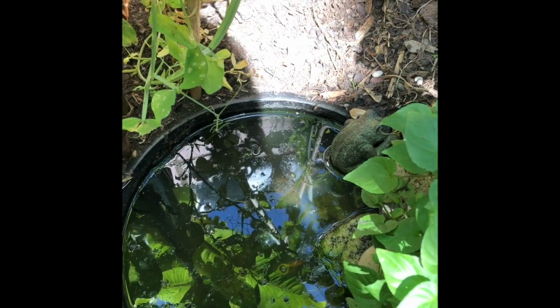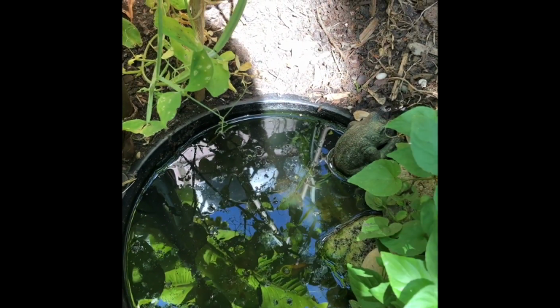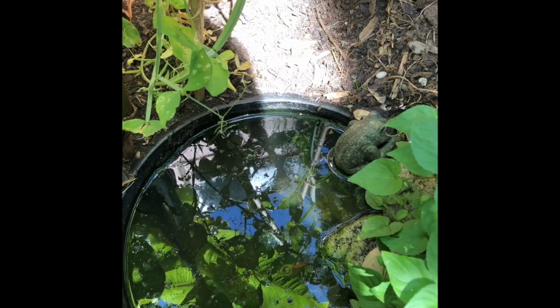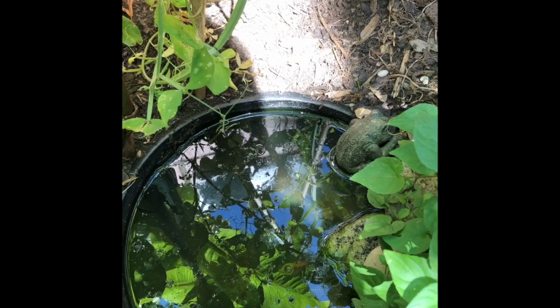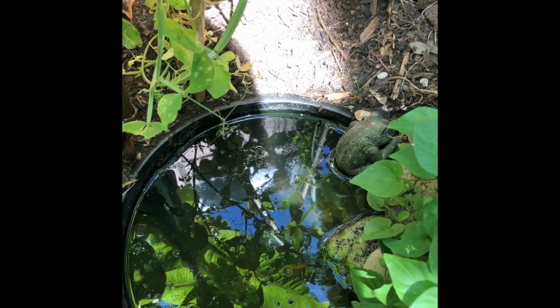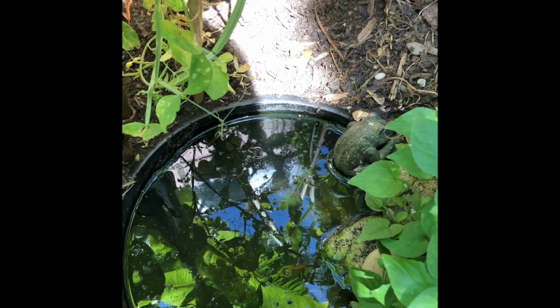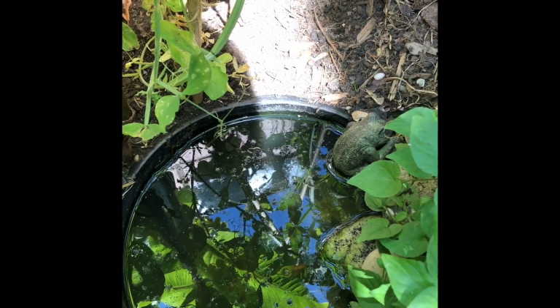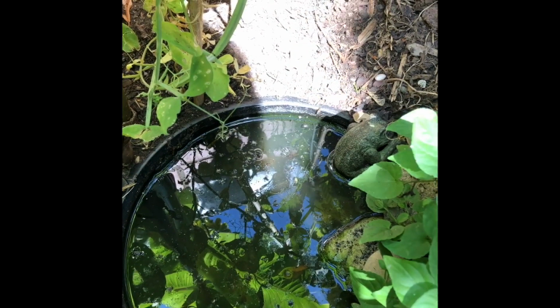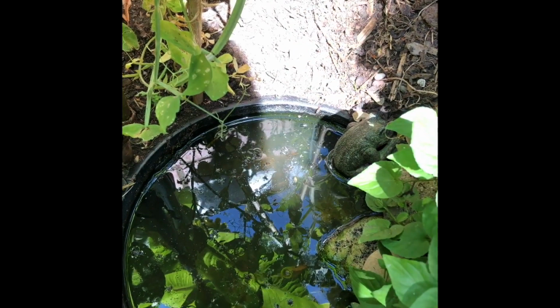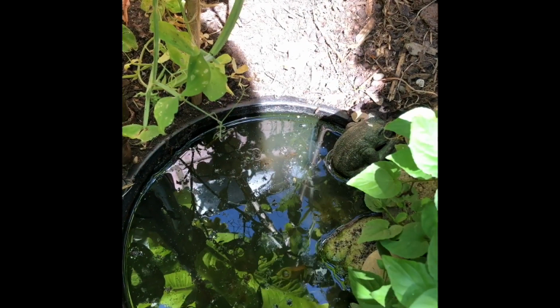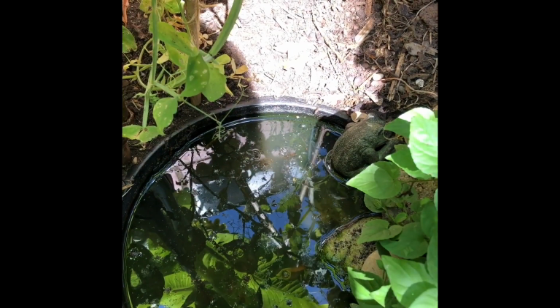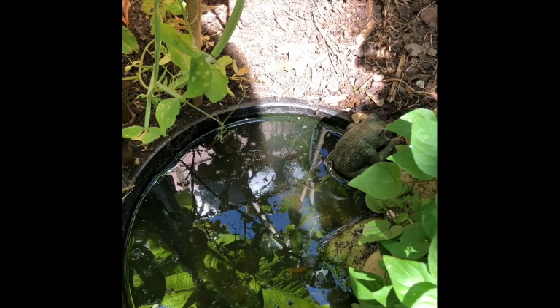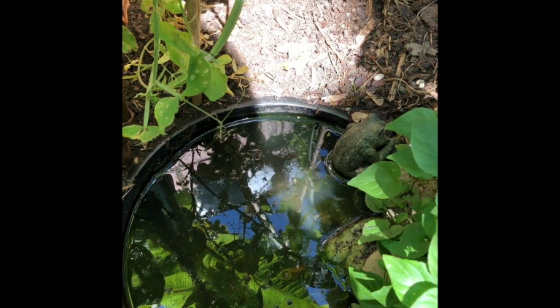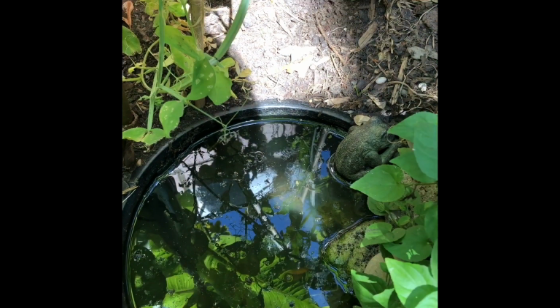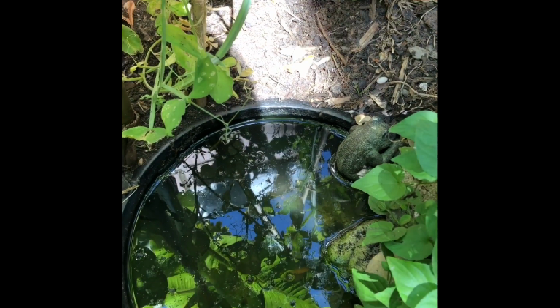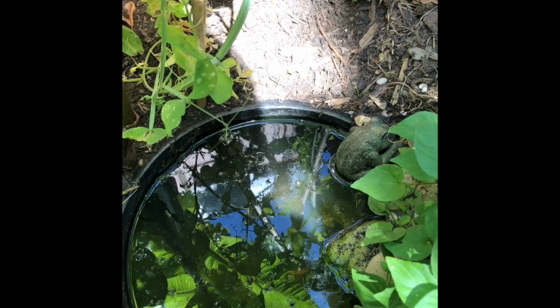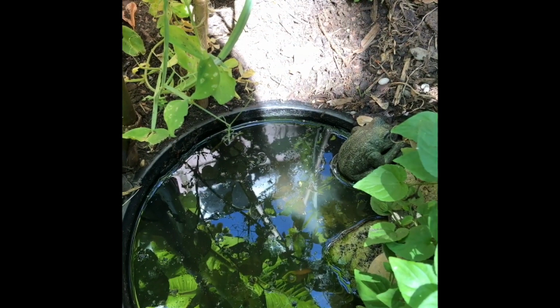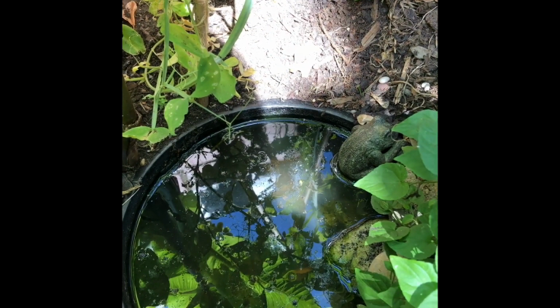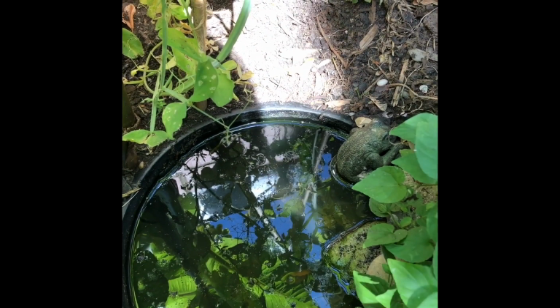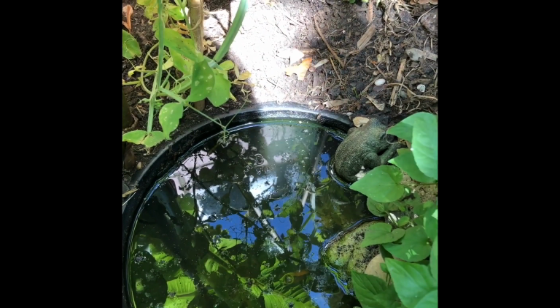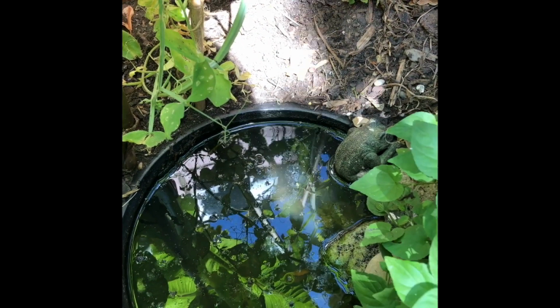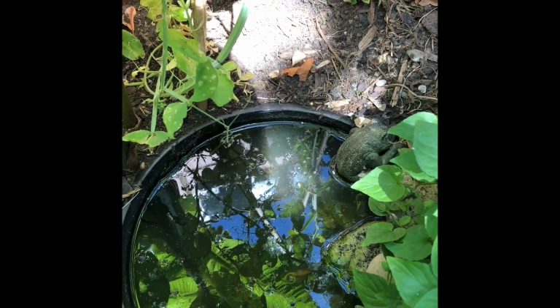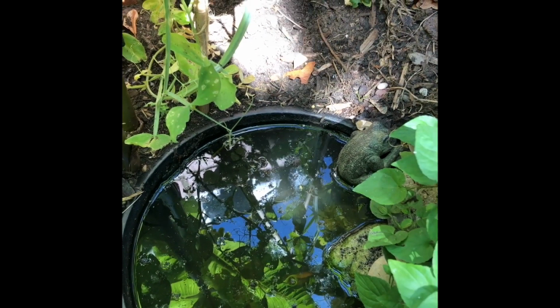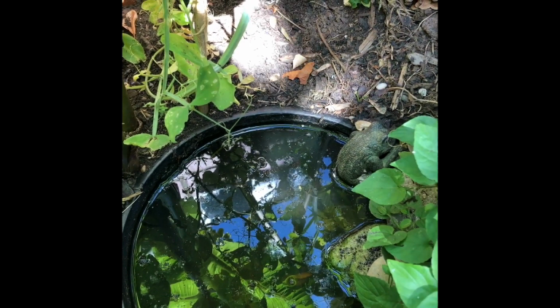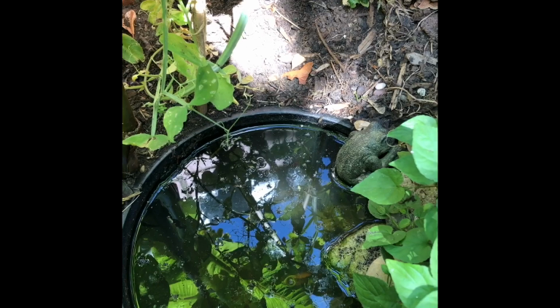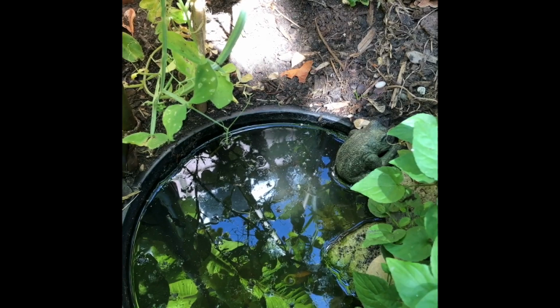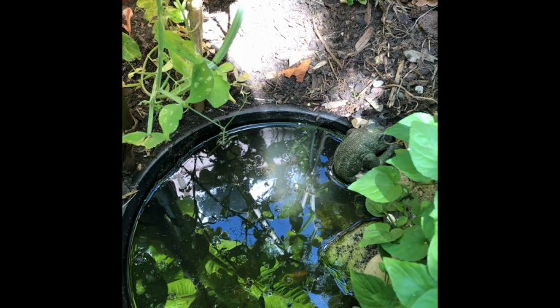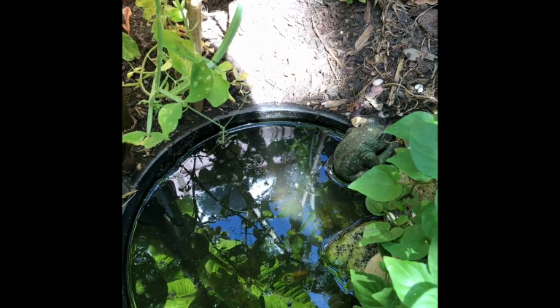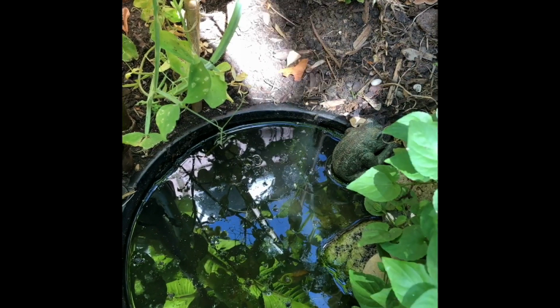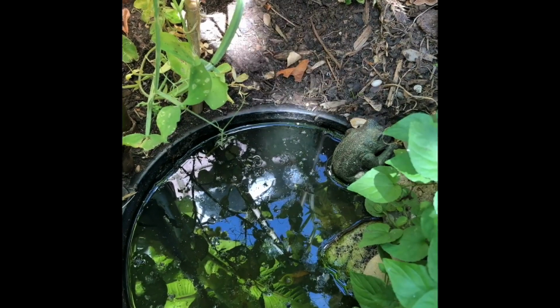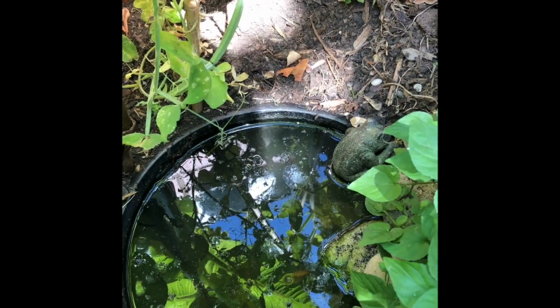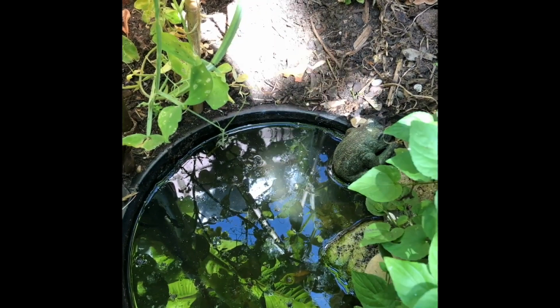It's tiny but the wildlife loves it and we get some beautiful water snails and other kind of skating bugs which are always interesting to look at.